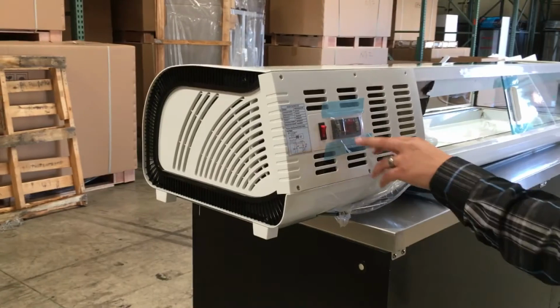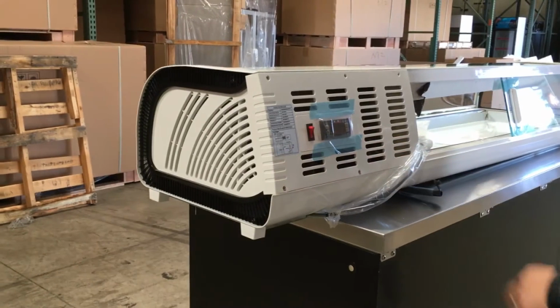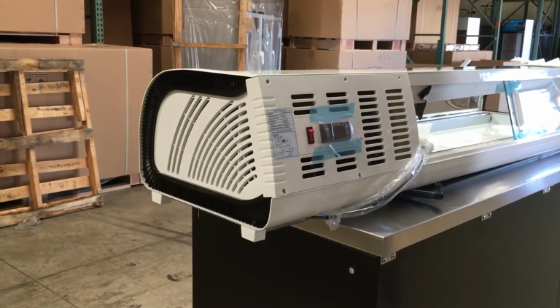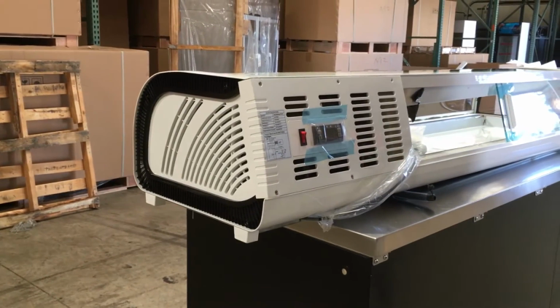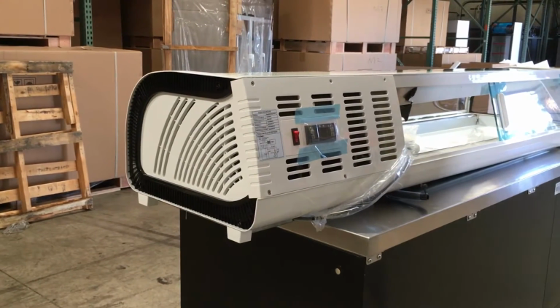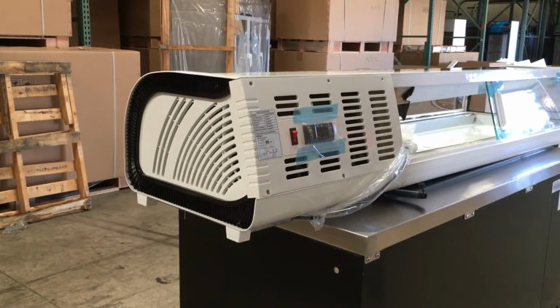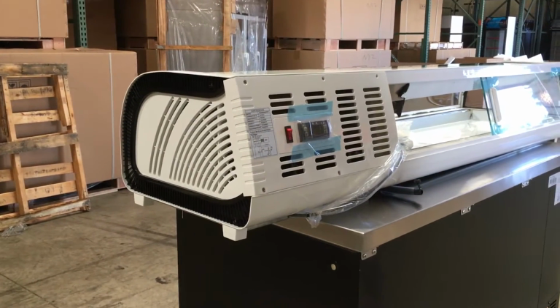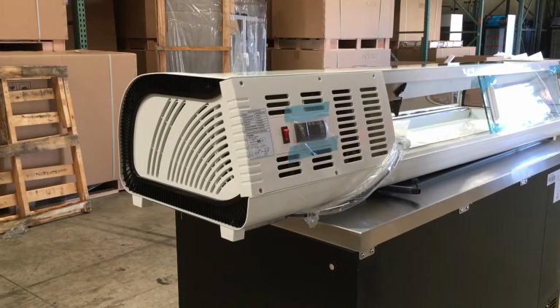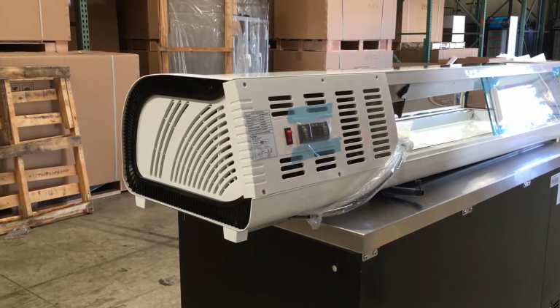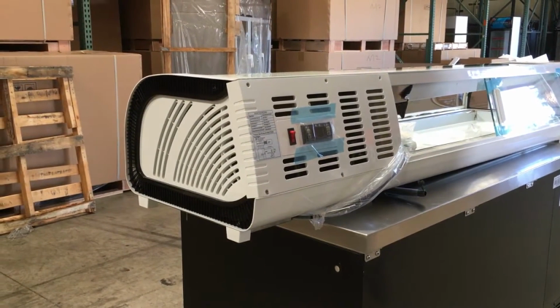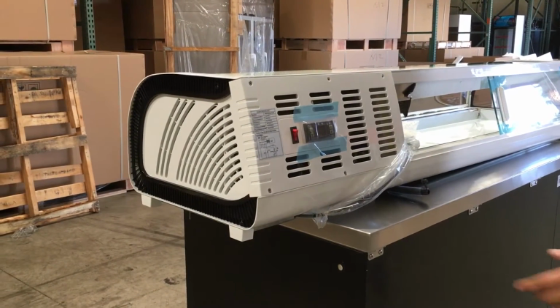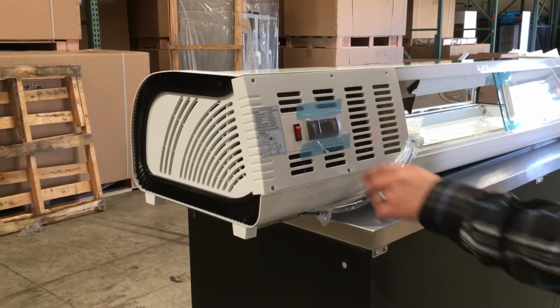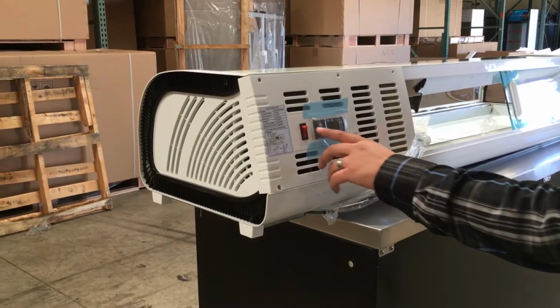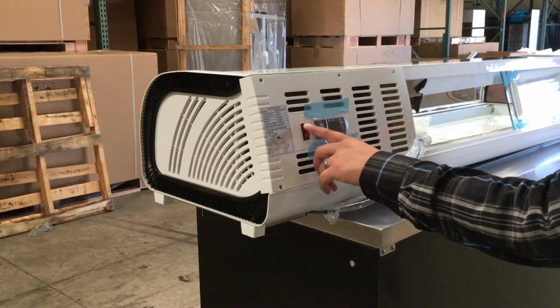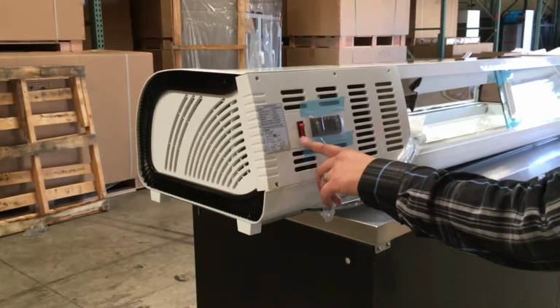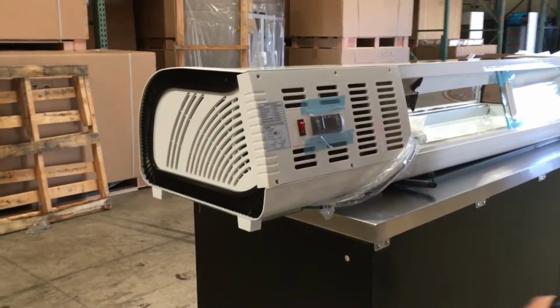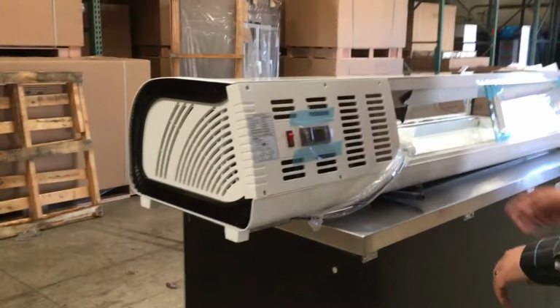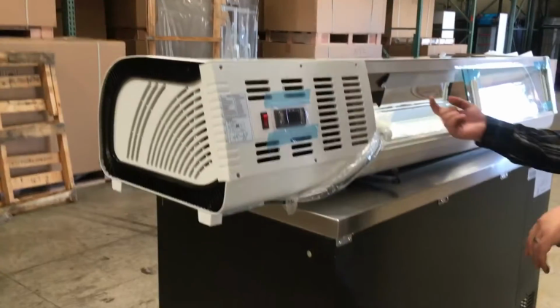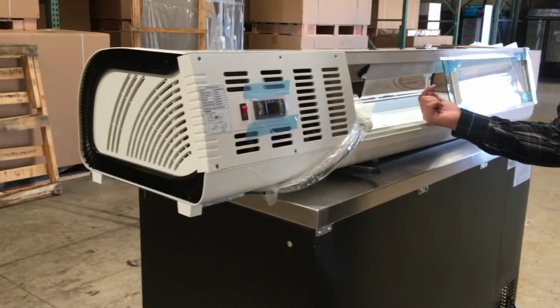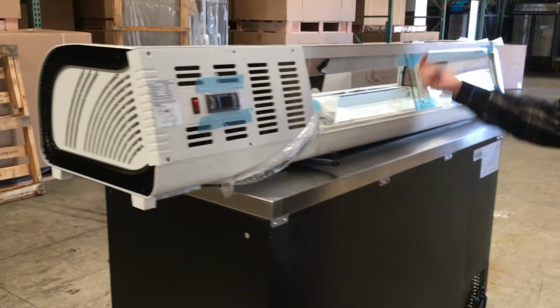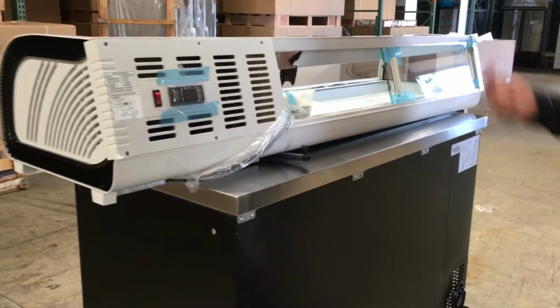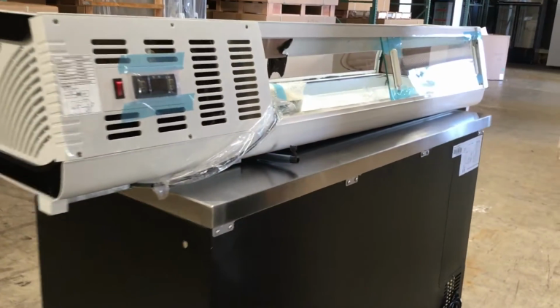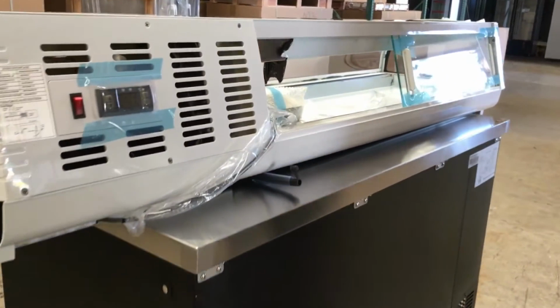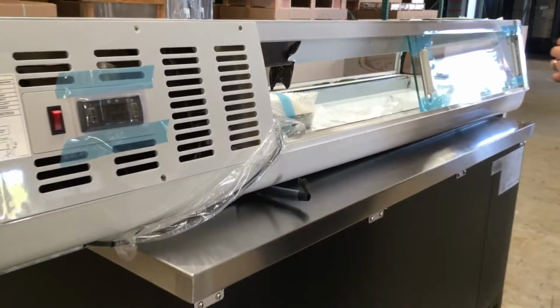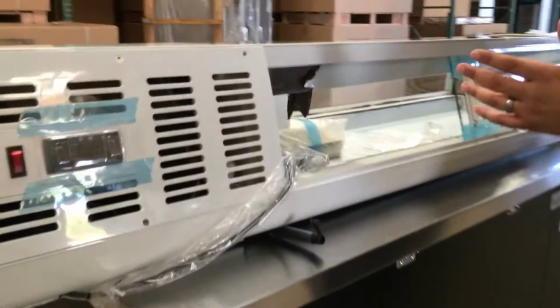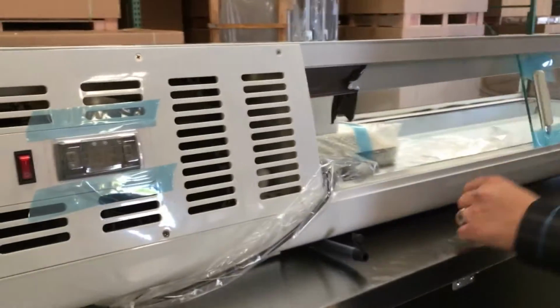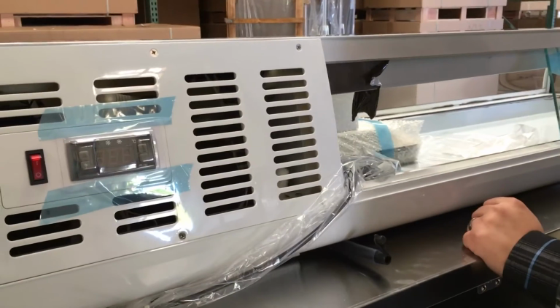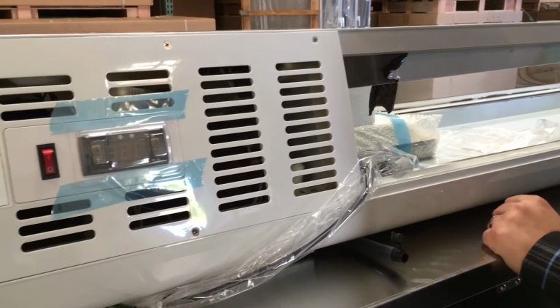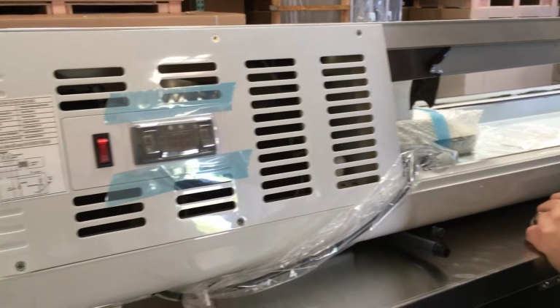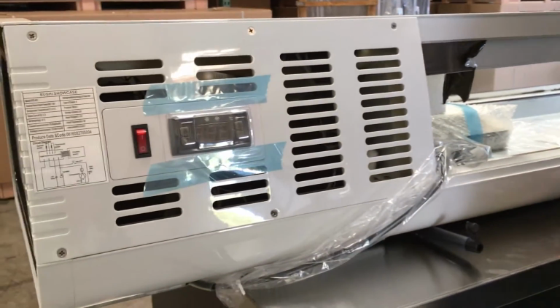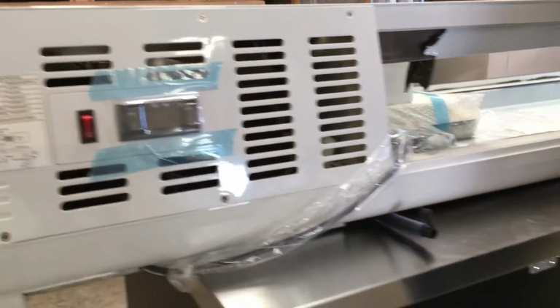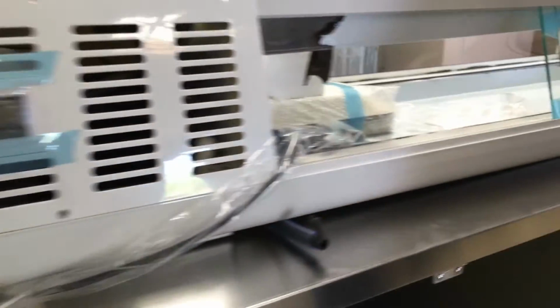Regular temperature adjustment goes from 33 Fahrenheit to 41 Fahrenheit. This is for the on and off switch. It has LED lighting inside so you could display your beautiful sushi or food that you put in there. So it's a really good unit.